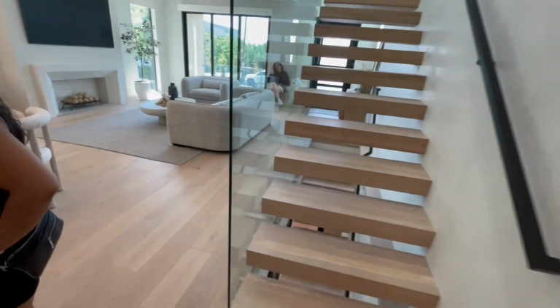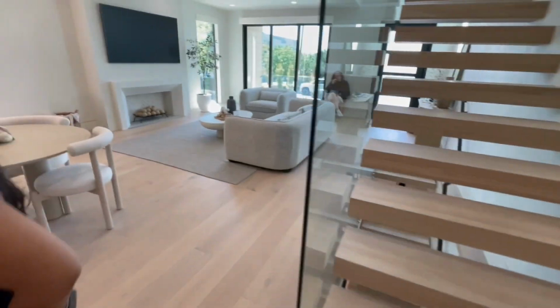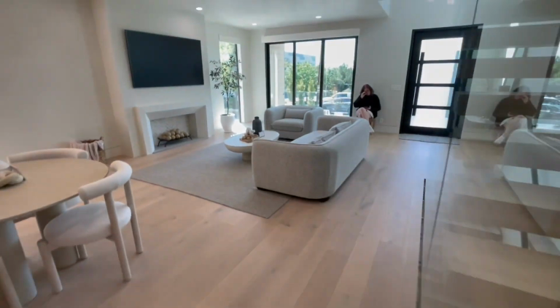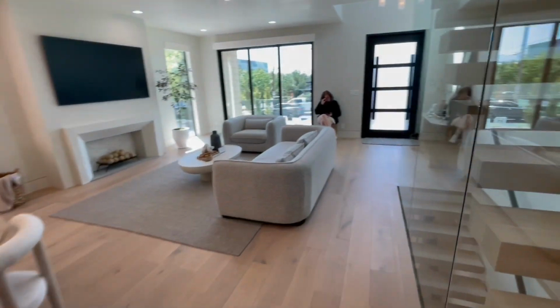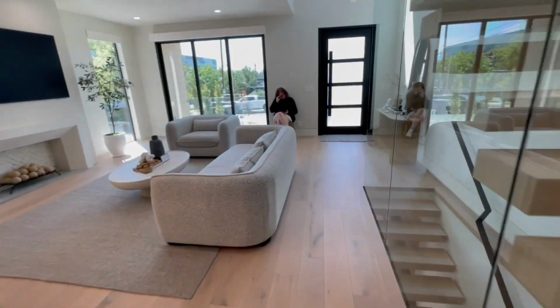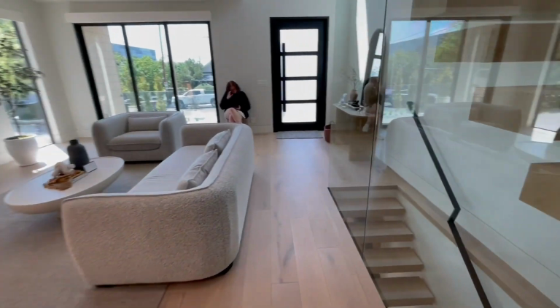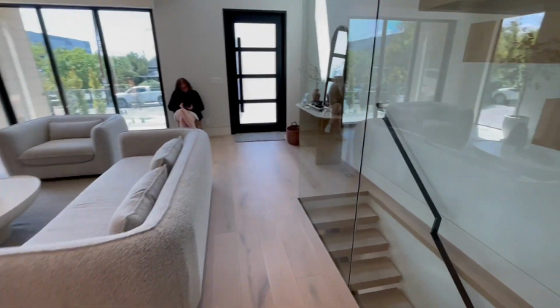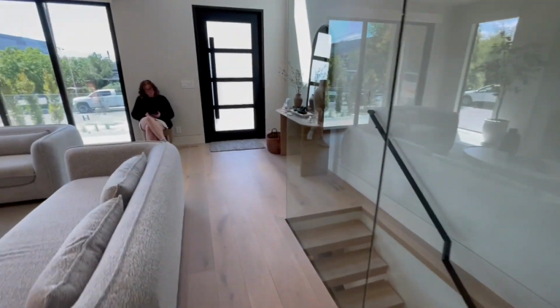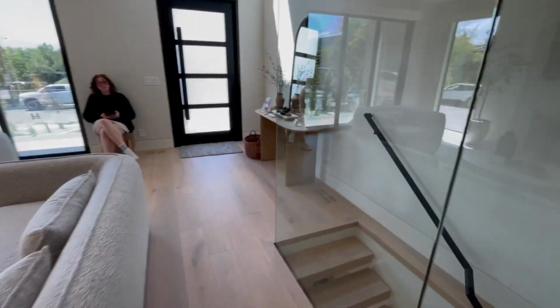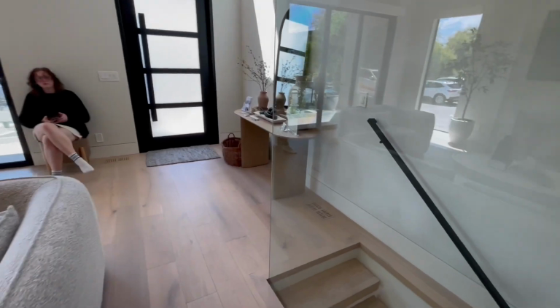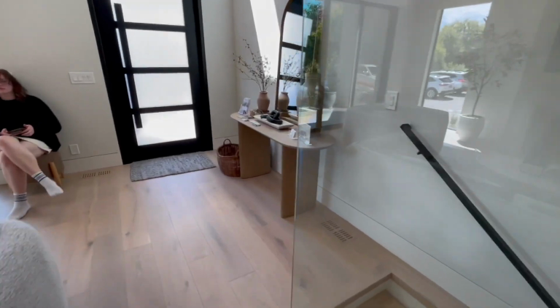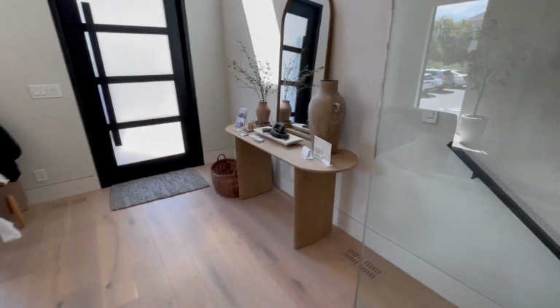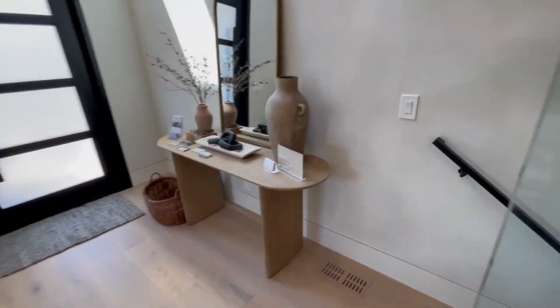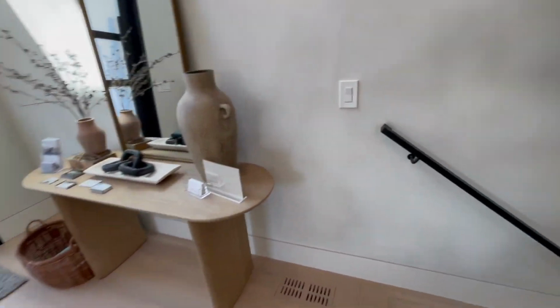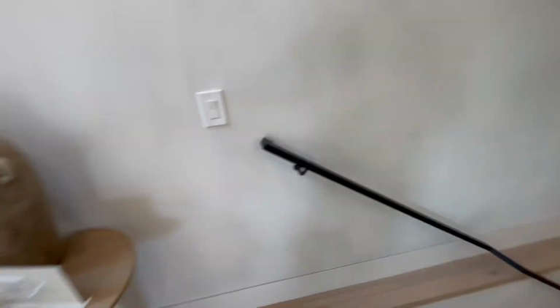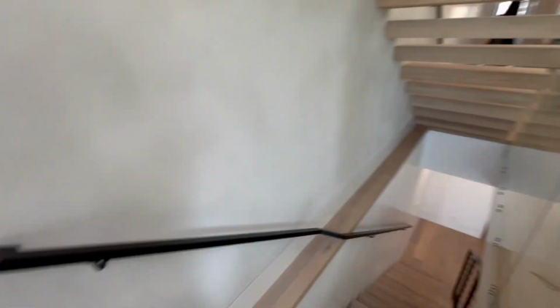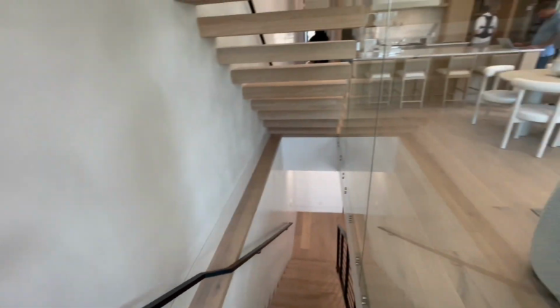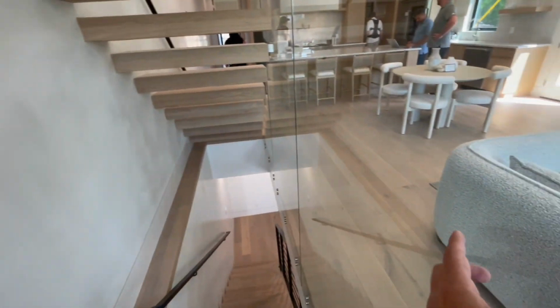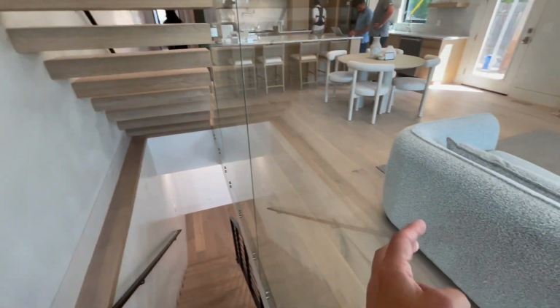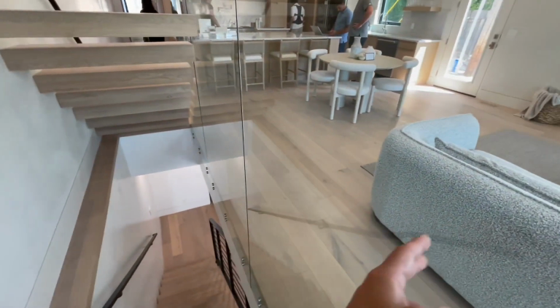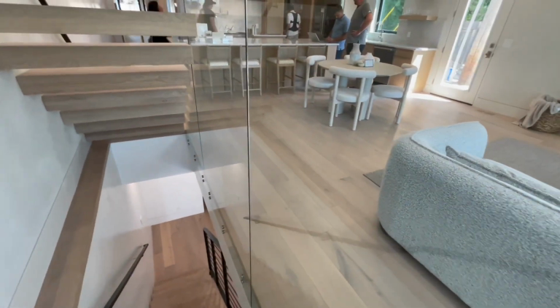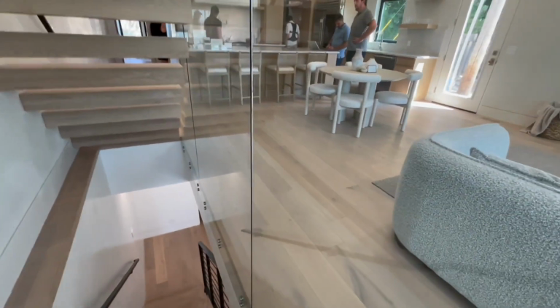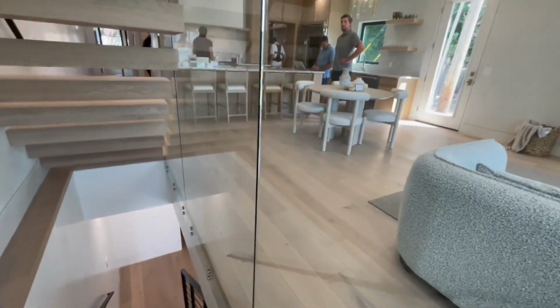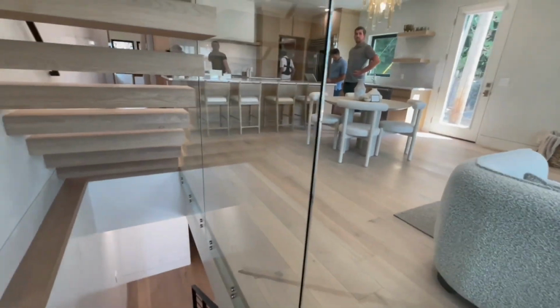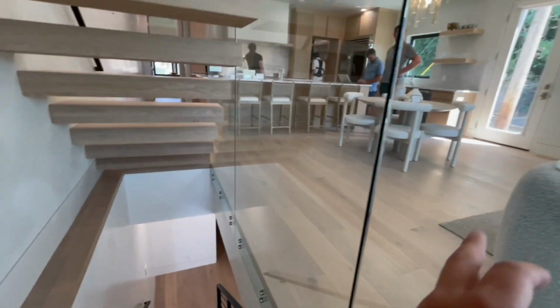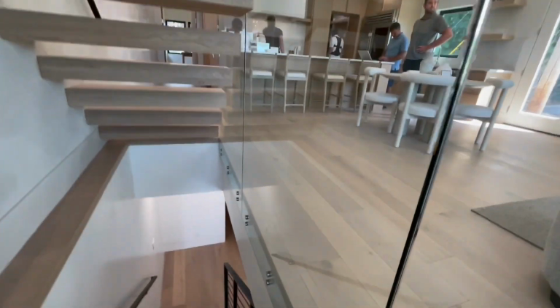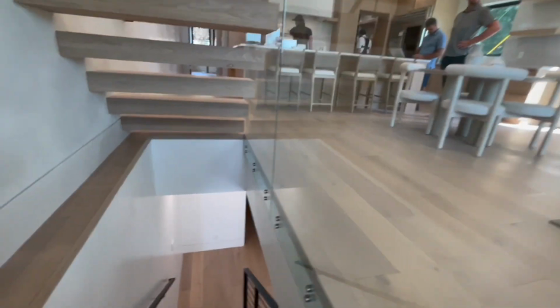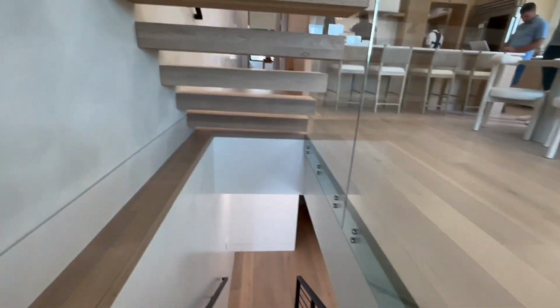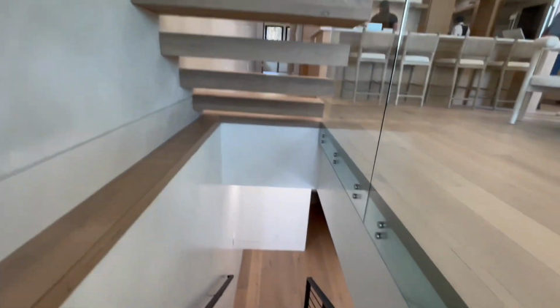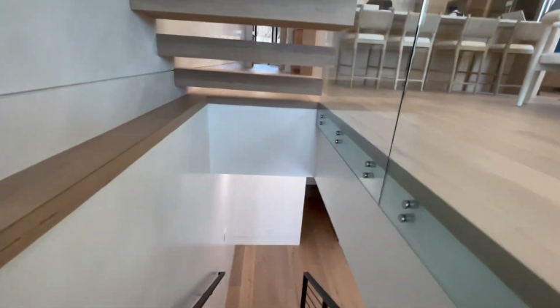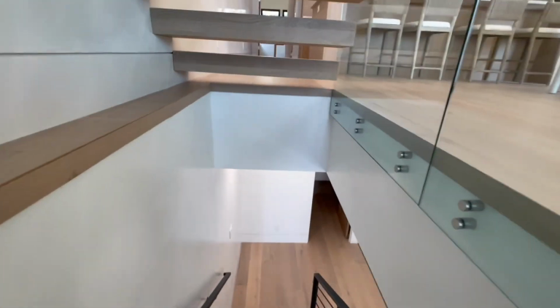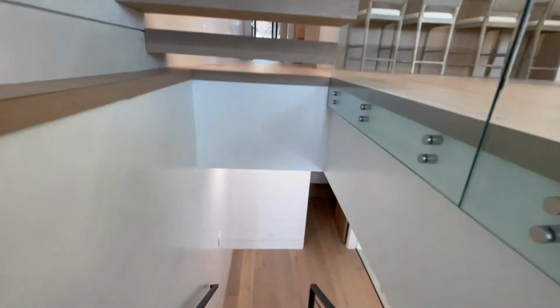I want to see the downstairs first and then we'll see the upstairs. I really love this combo — the floating staircases with the glass partition. A very nice touch.